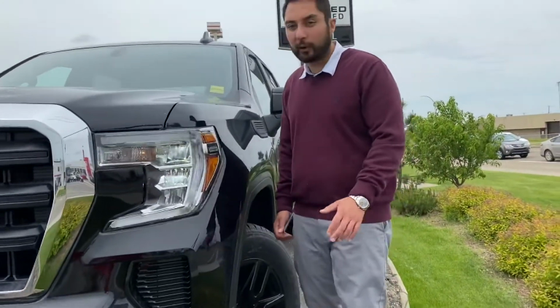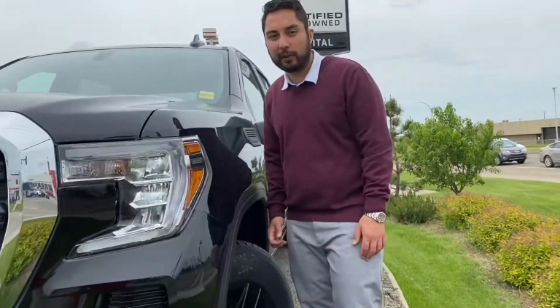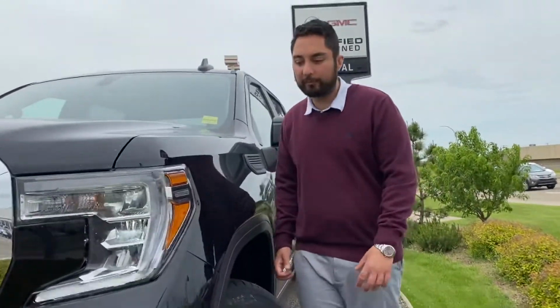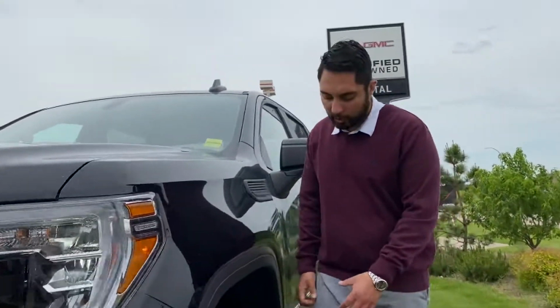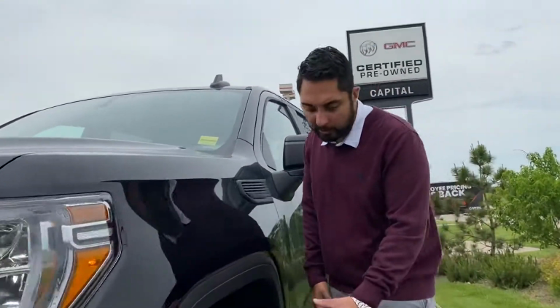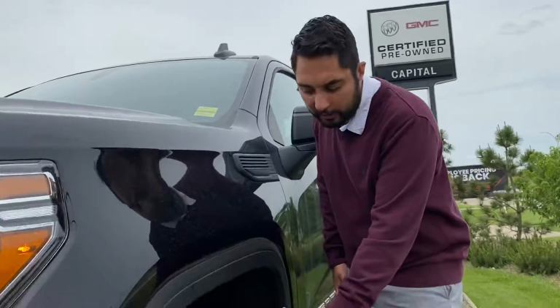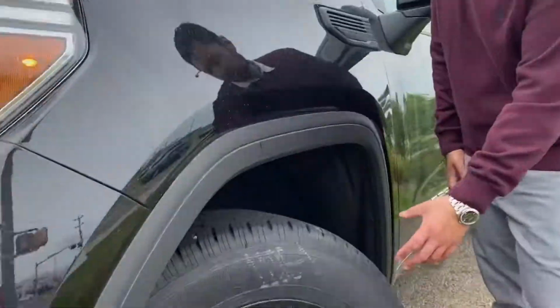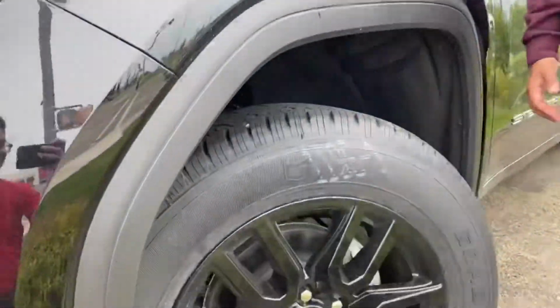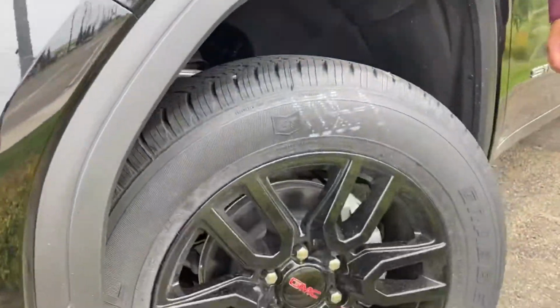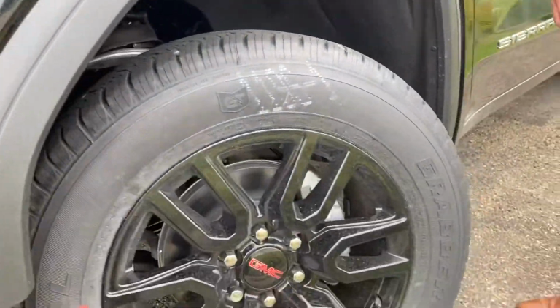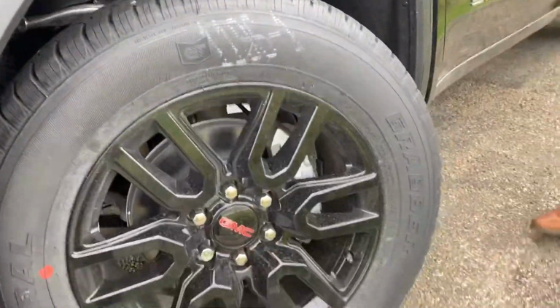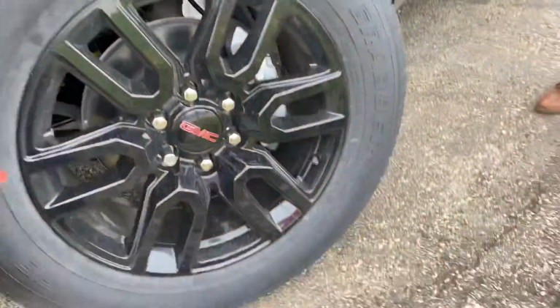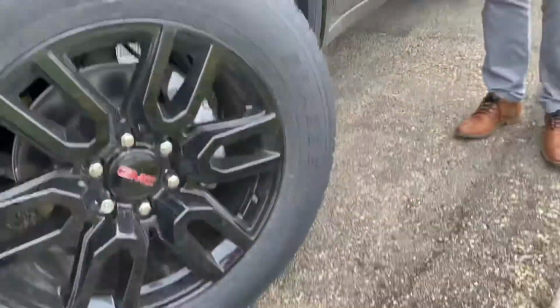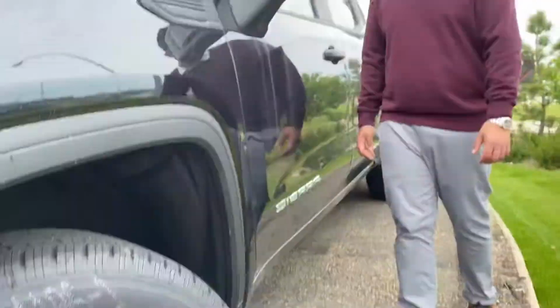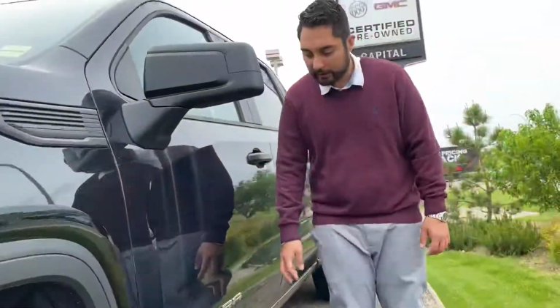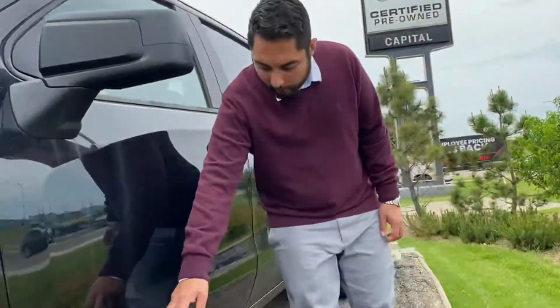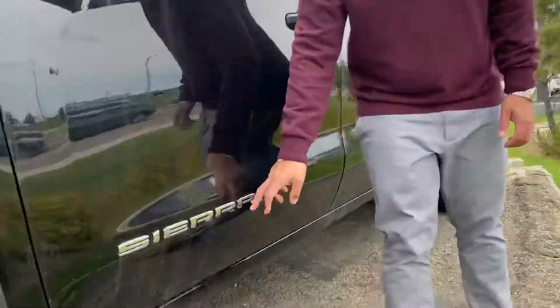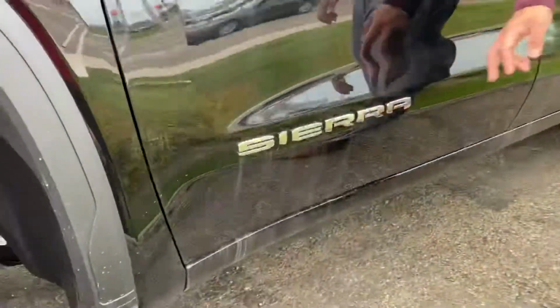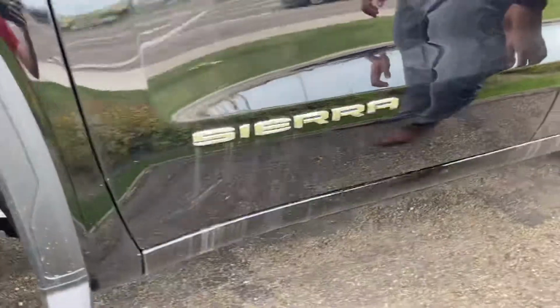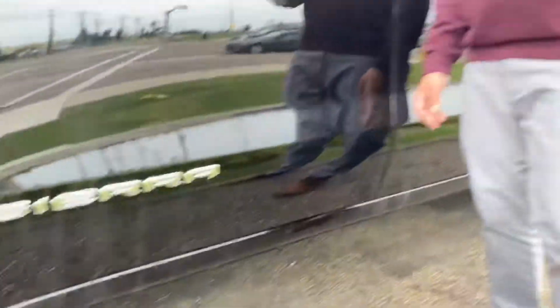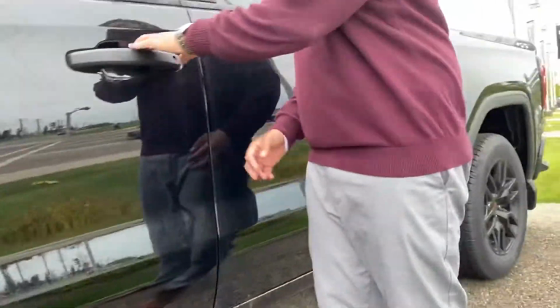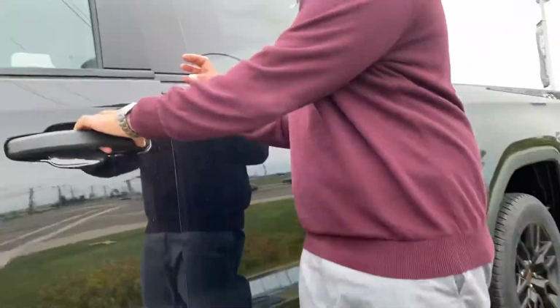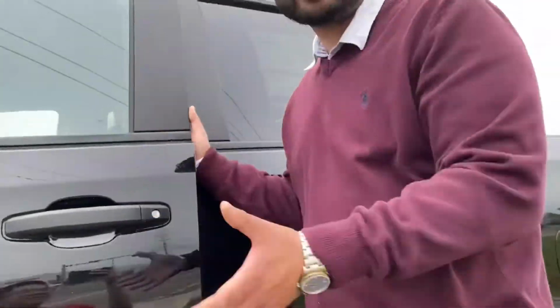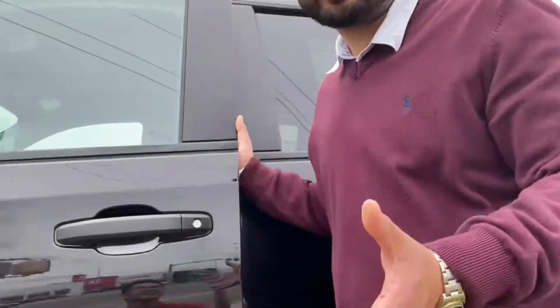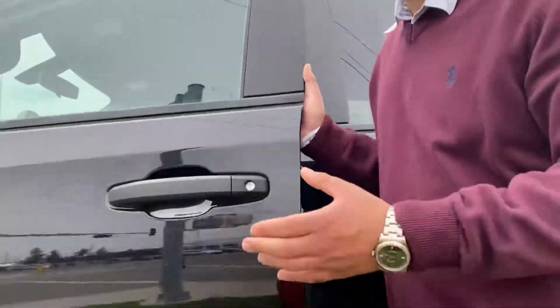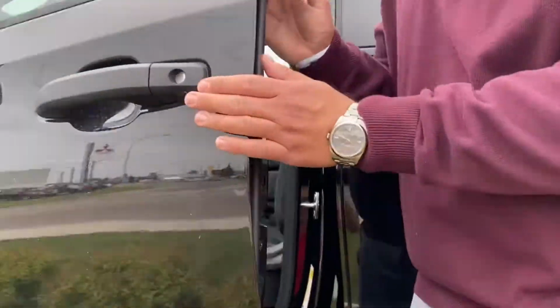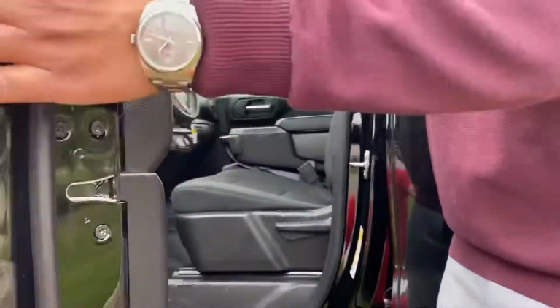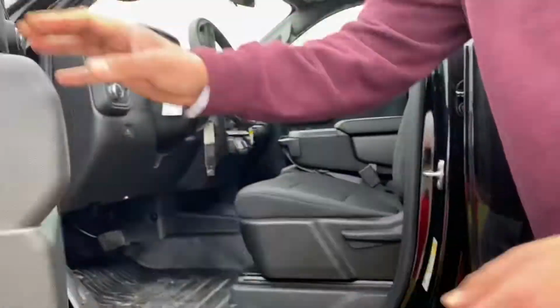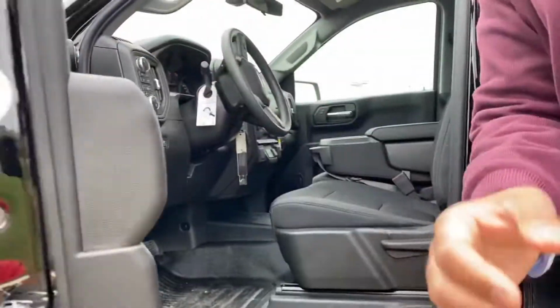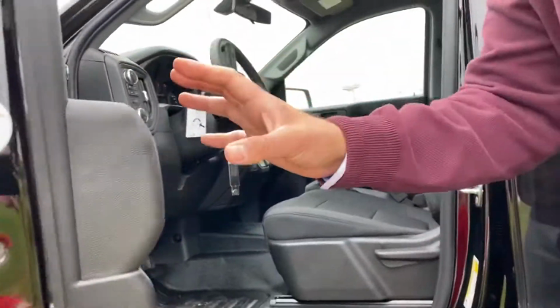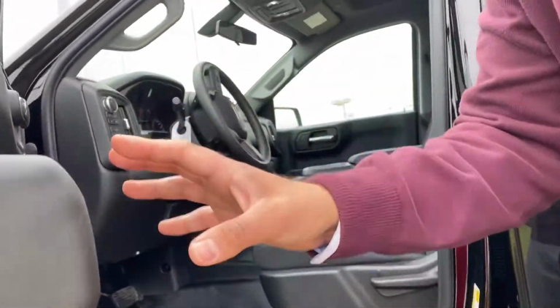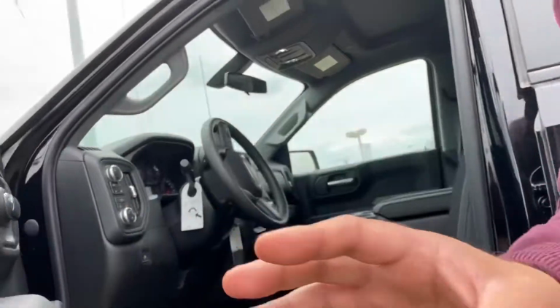Great vehicle, very sharp looking. You got to notice the nice black wheels. We got chrome accents all around this vehicle. Inside there's tons to talk about but just out of respect for your time, I'm just going to make this a quick virtual tour.